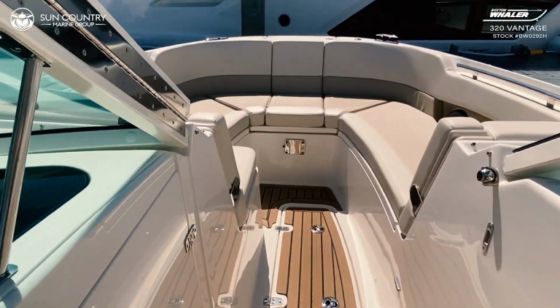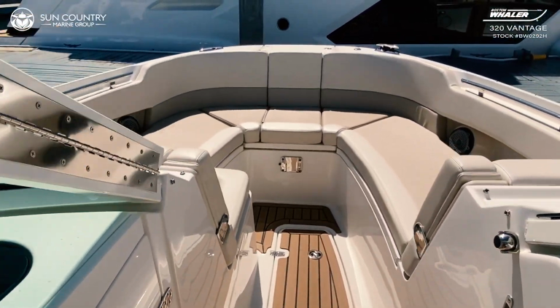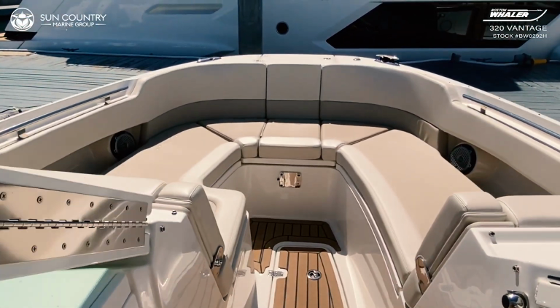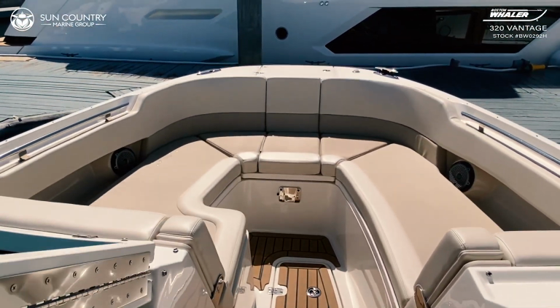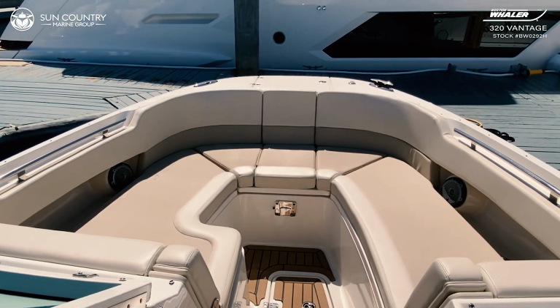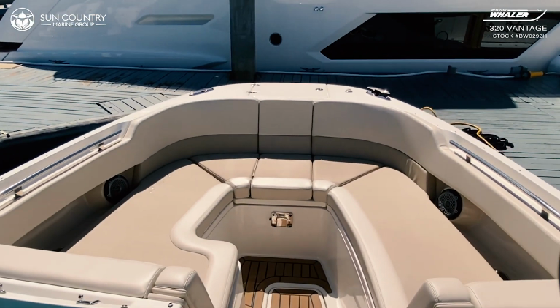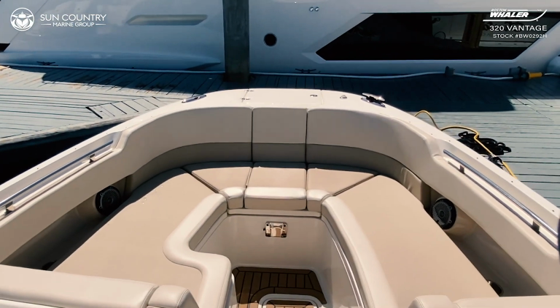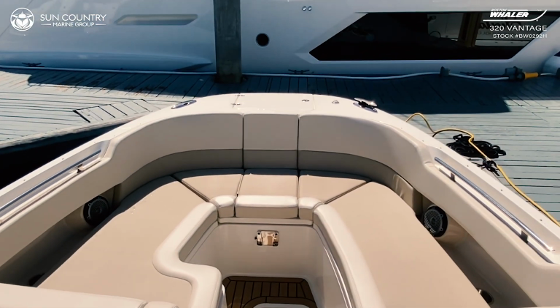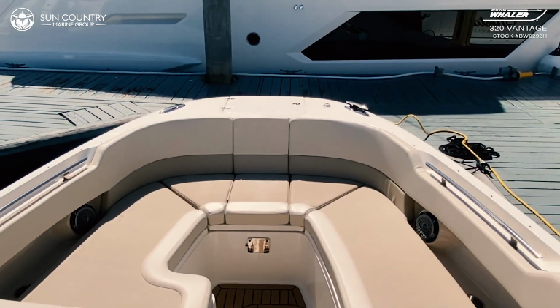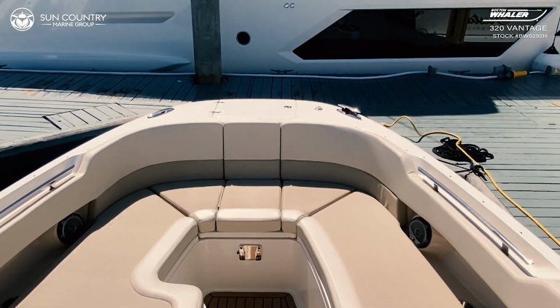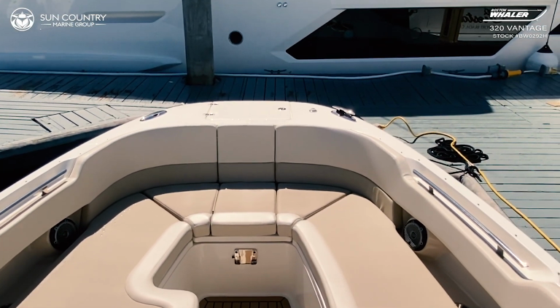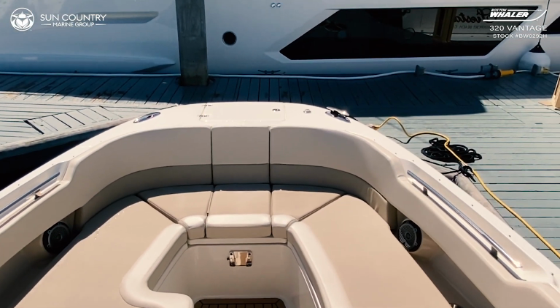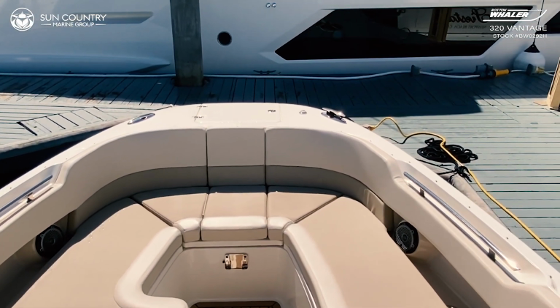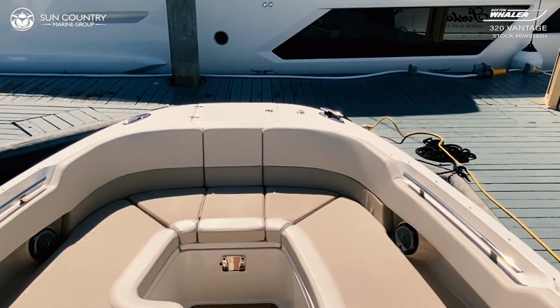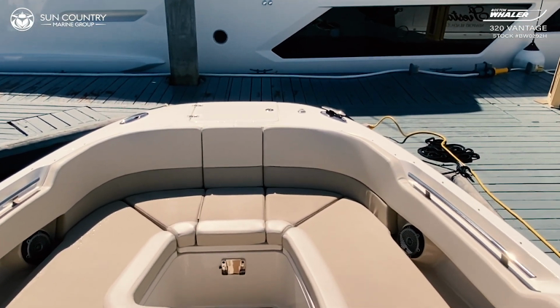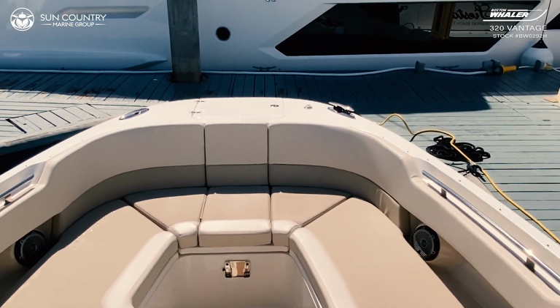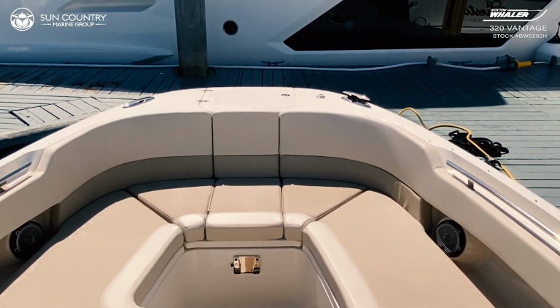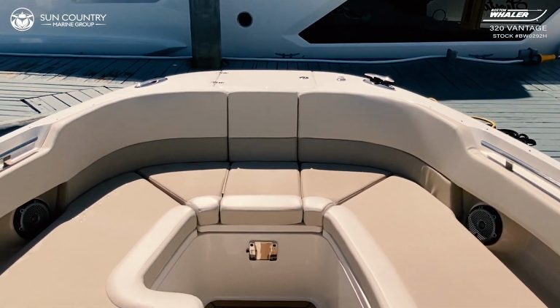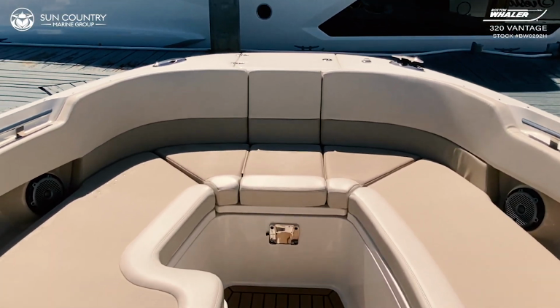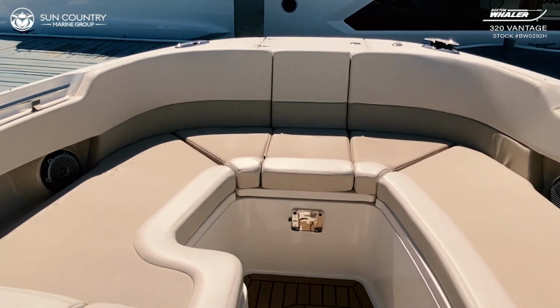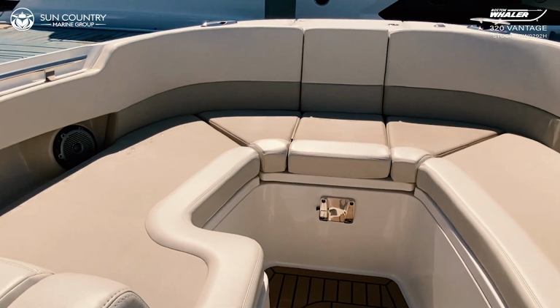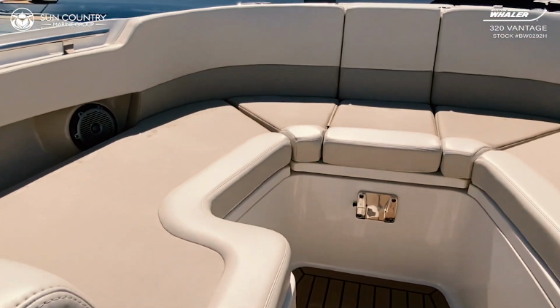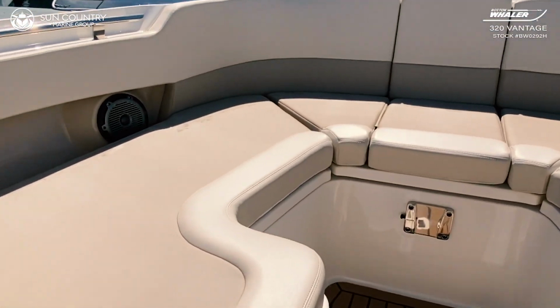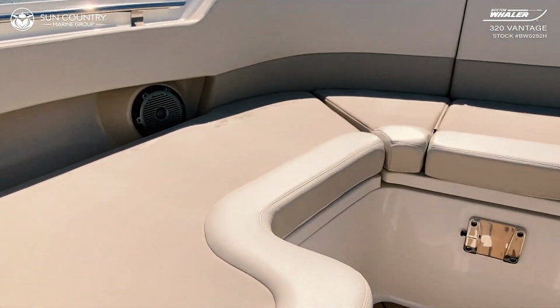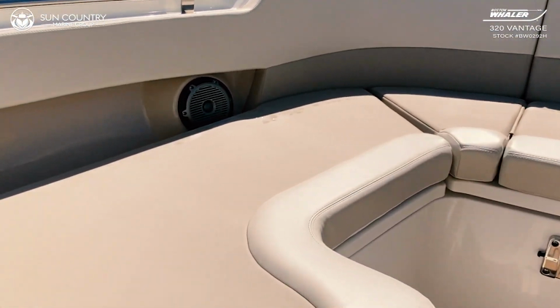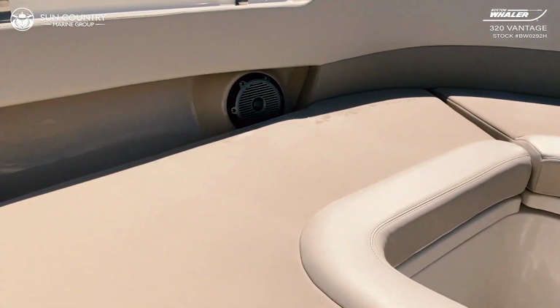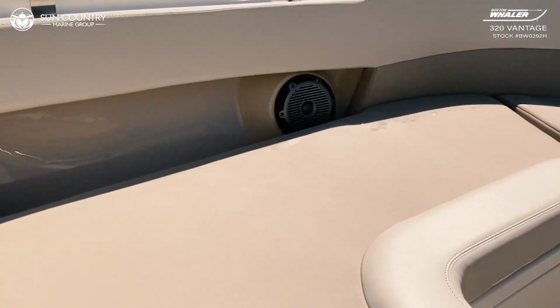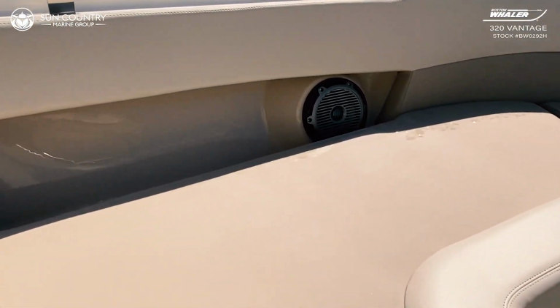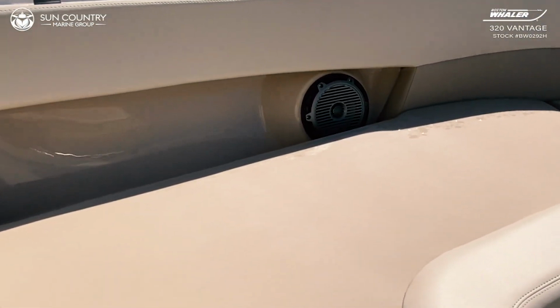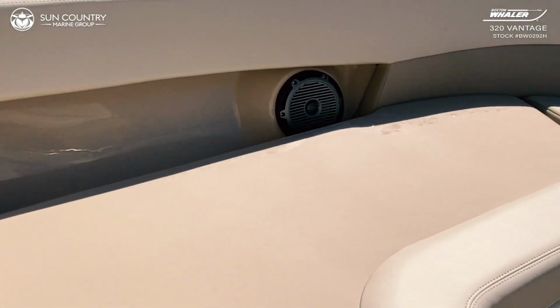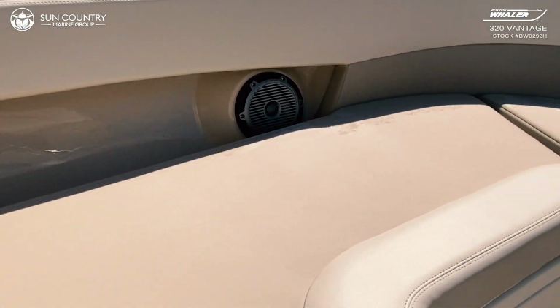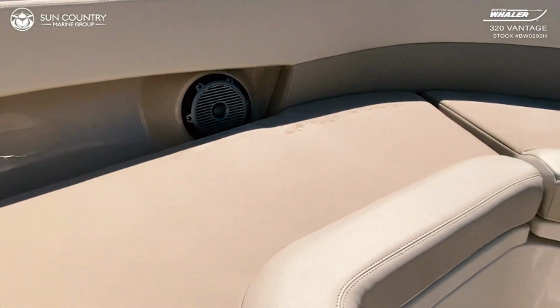A spacious open bow features backrests, a large underseat cooler, an optional bow table, and inlaid speakers, all thoughtfully designed with comfort and usability in mind.